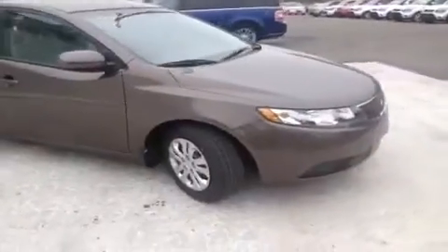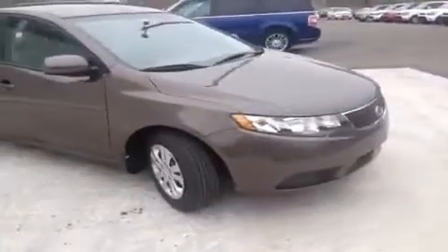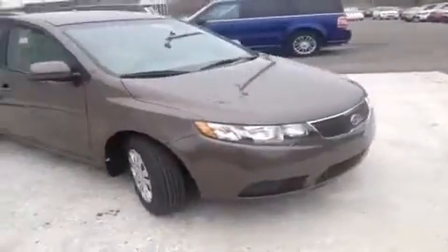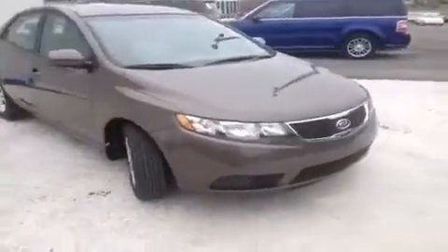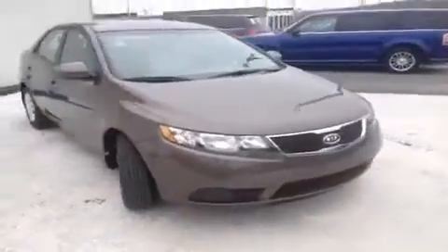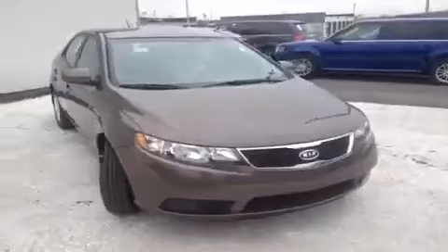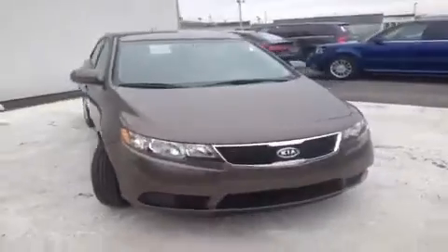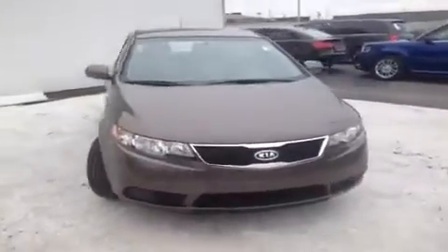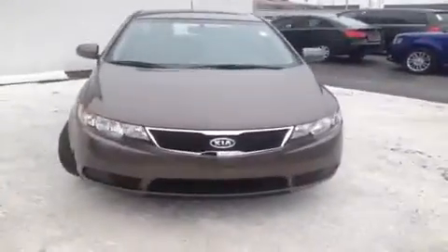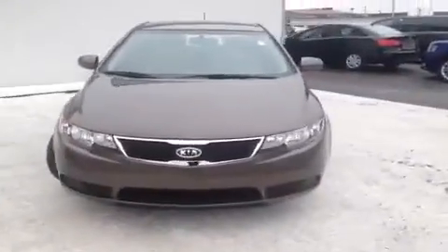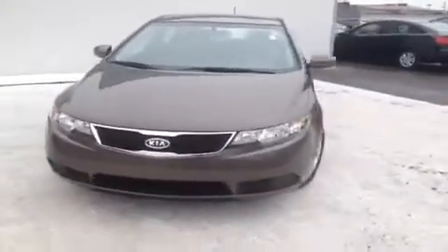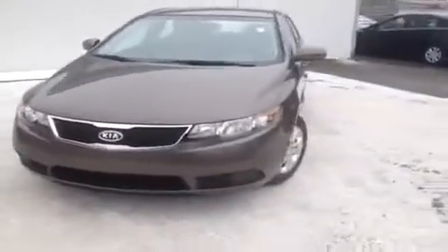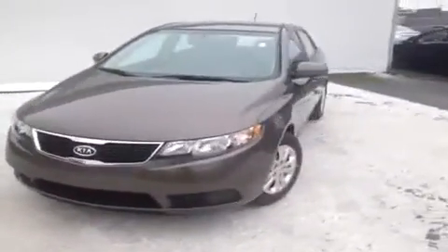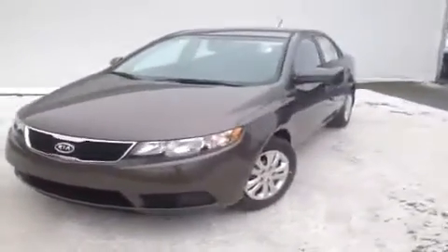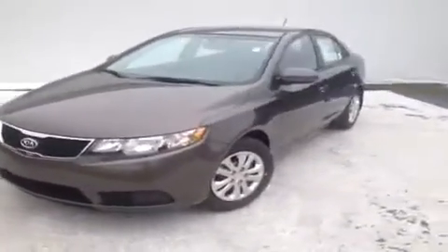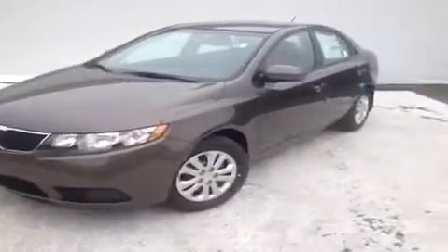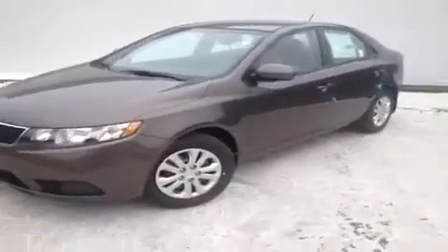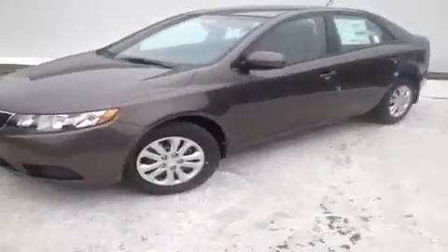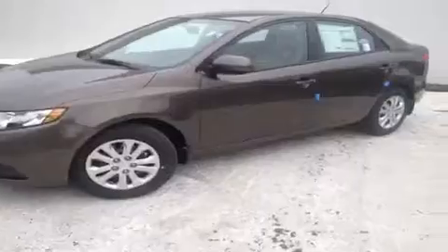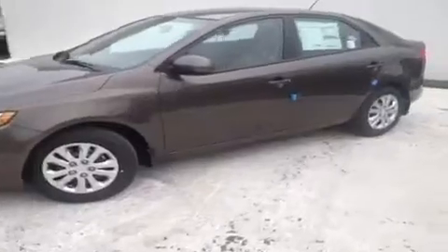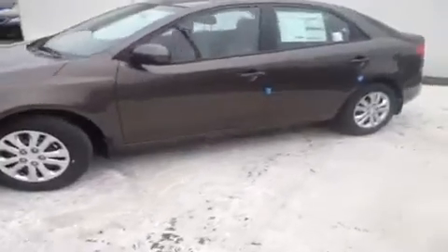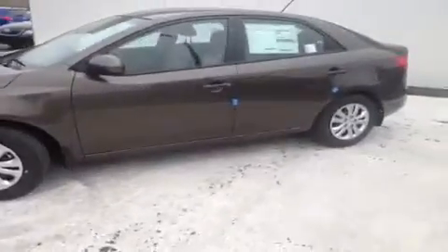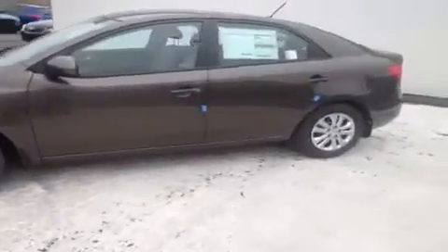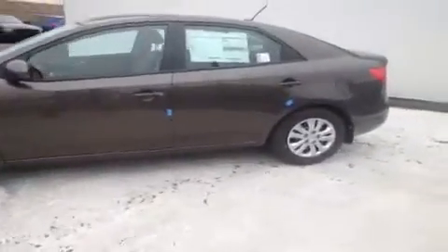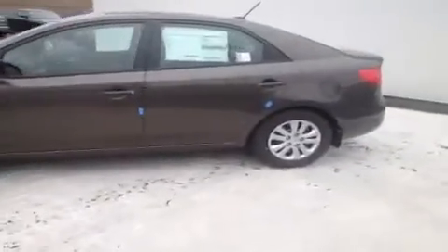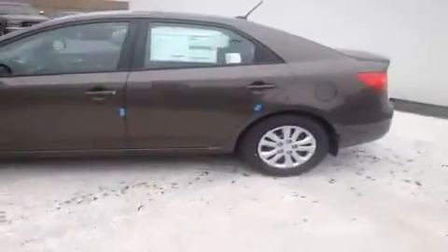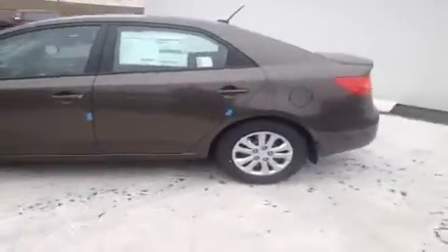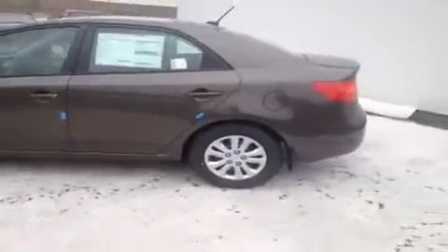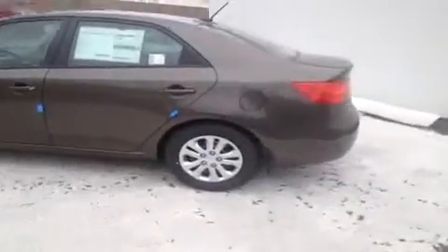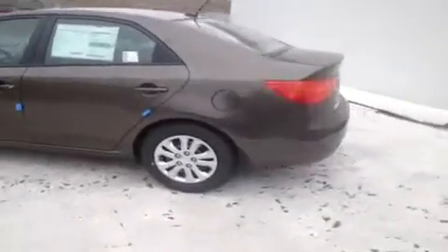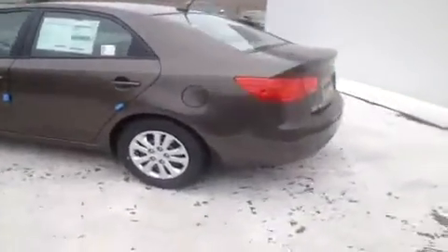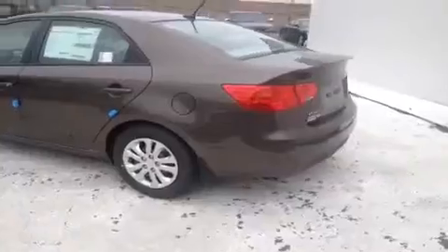For more information or to check the availability of this brand new Forte, just come on down and see us. This is the Universal Kia Rivergate location. Our number is 800-821-2503, or you can visit us online at www.universalkia.com.